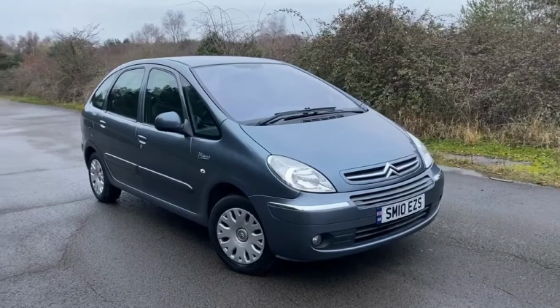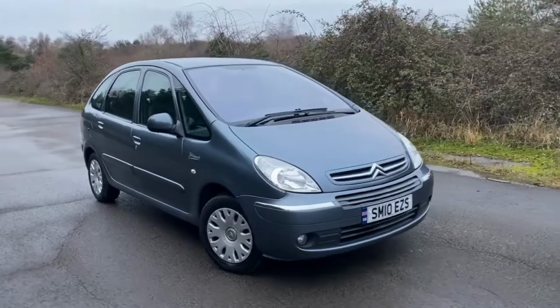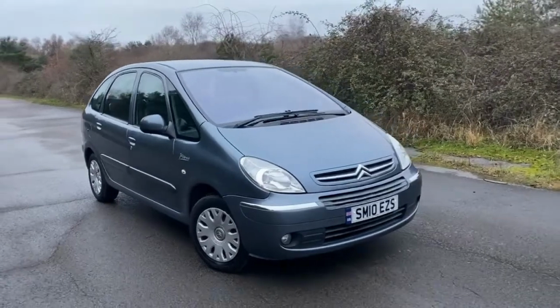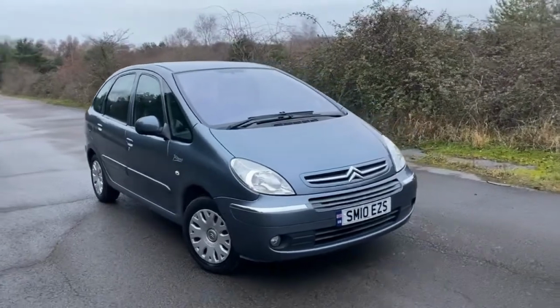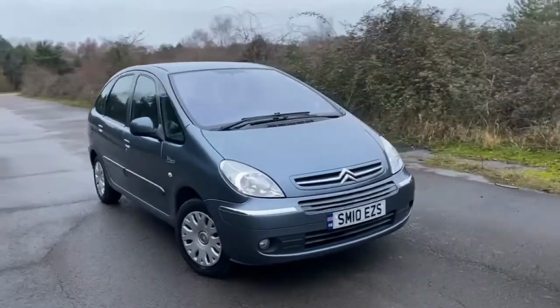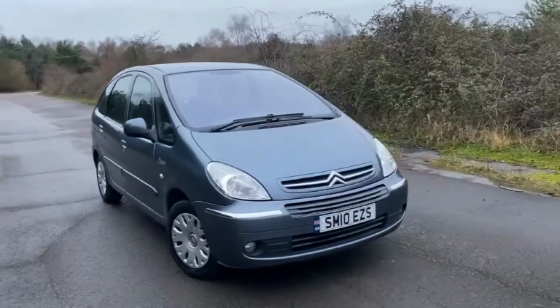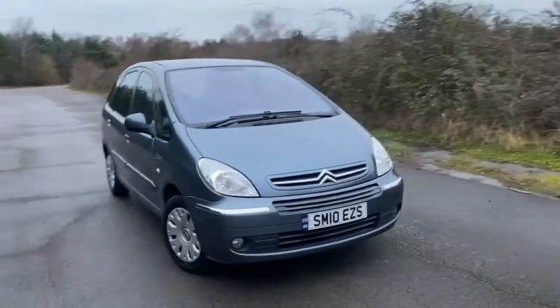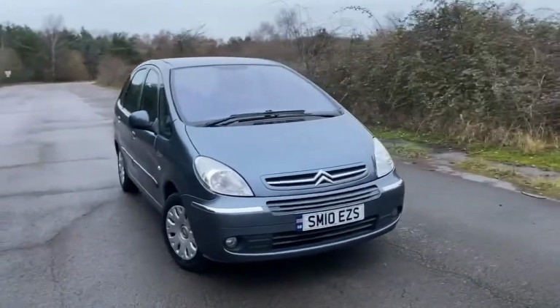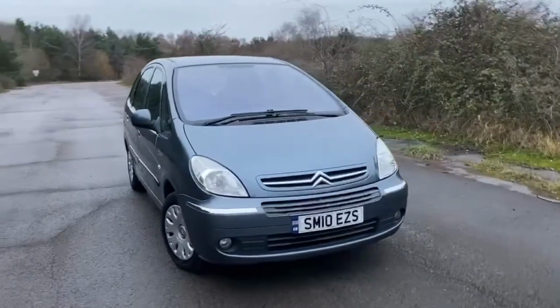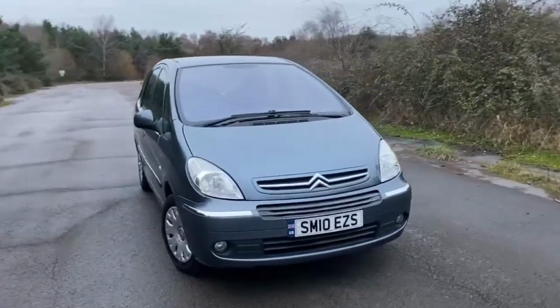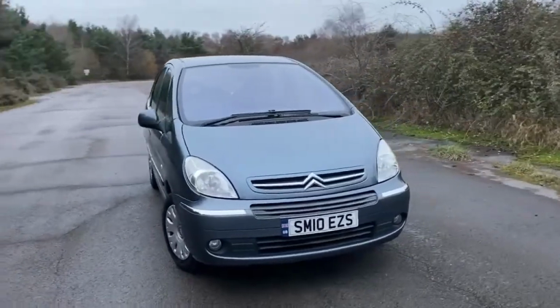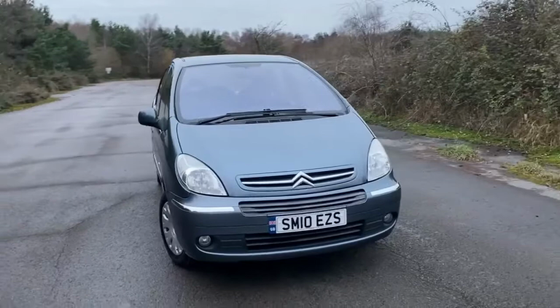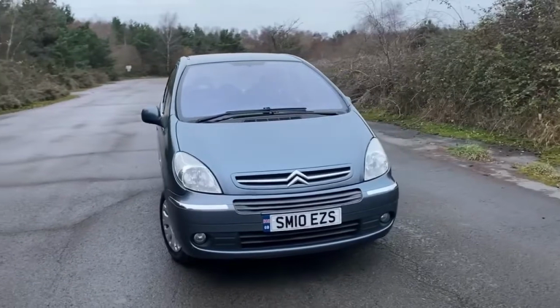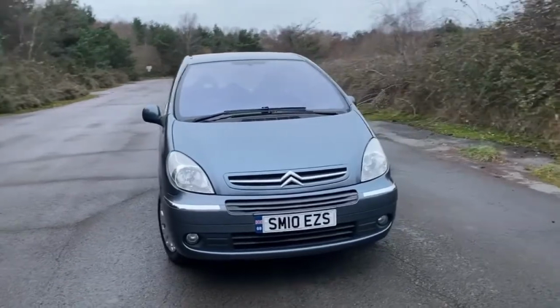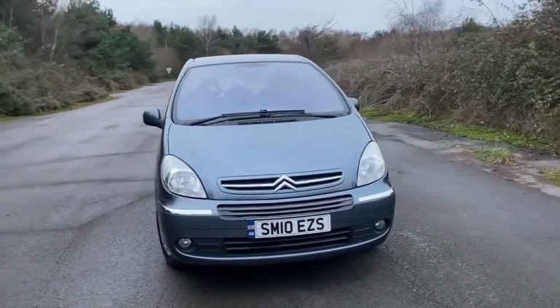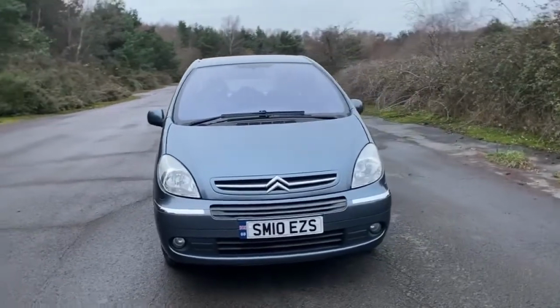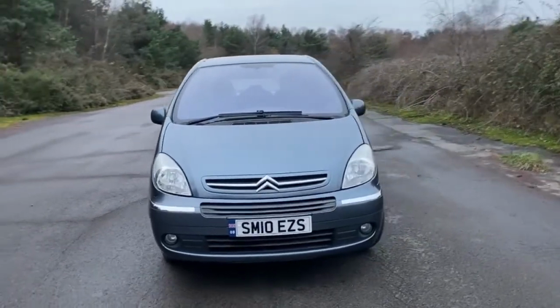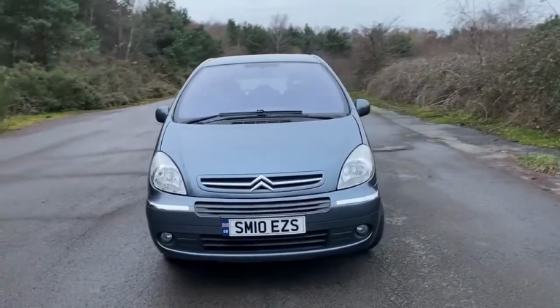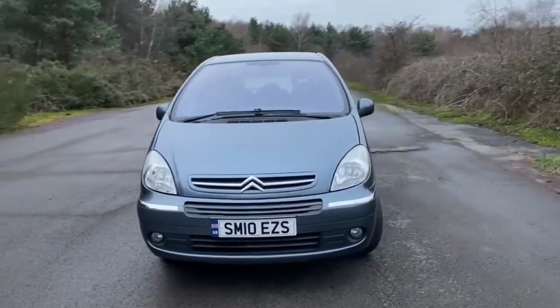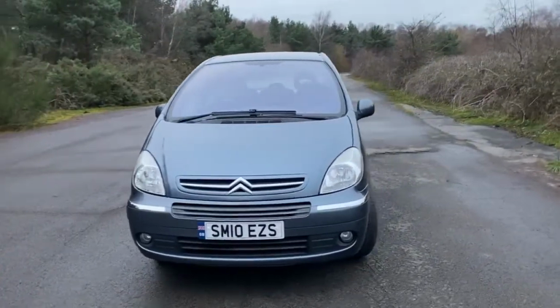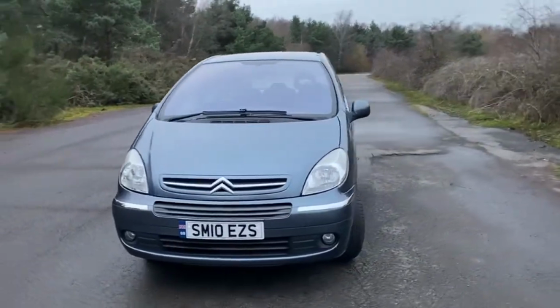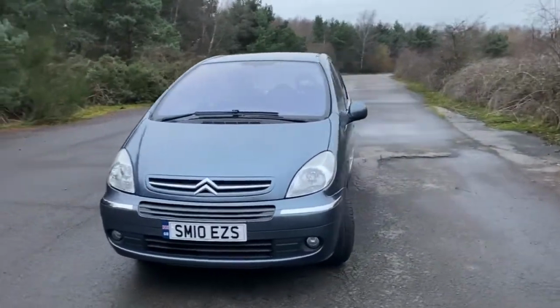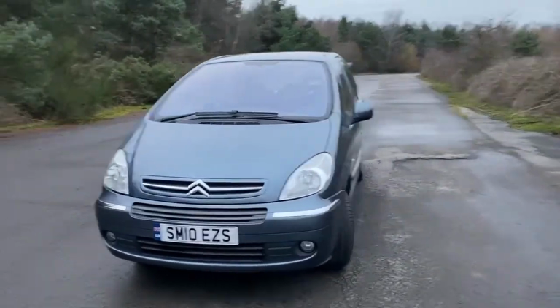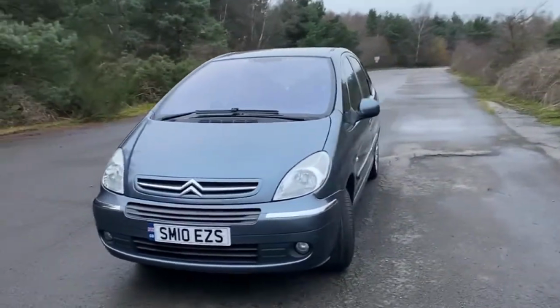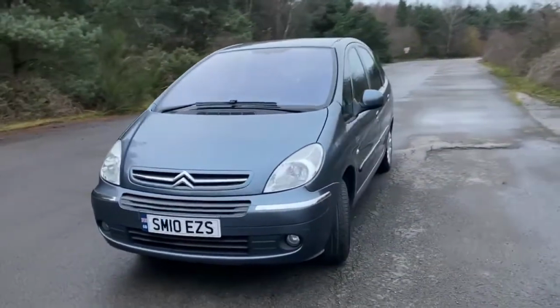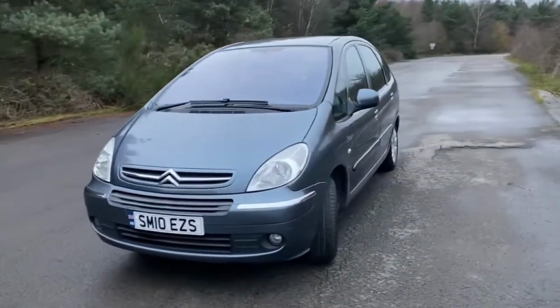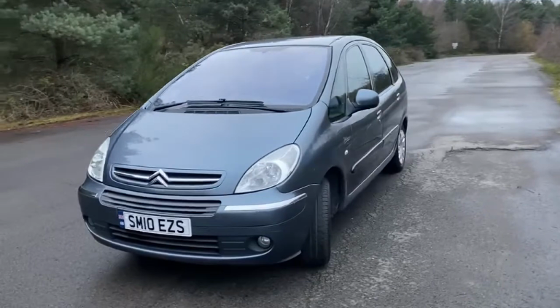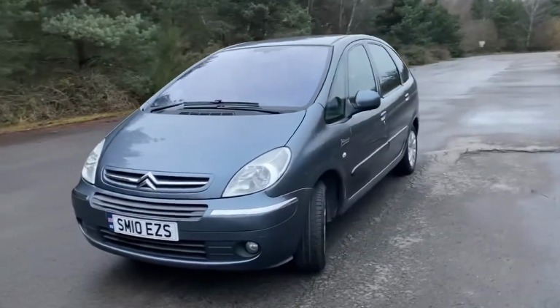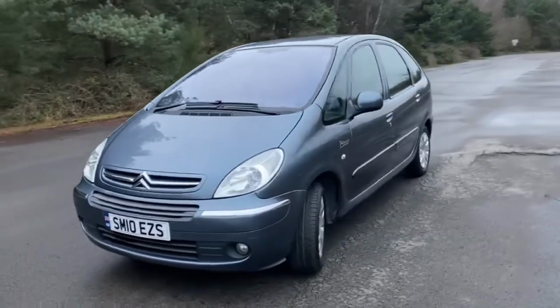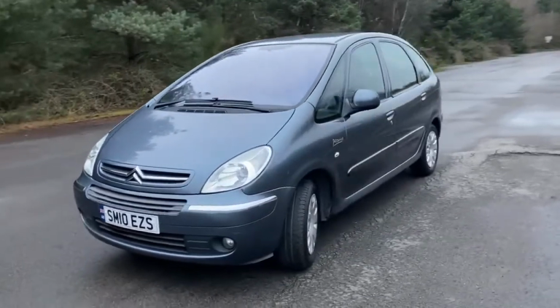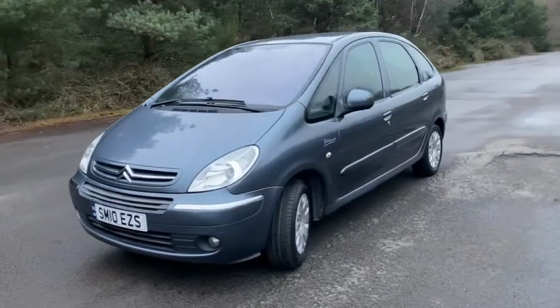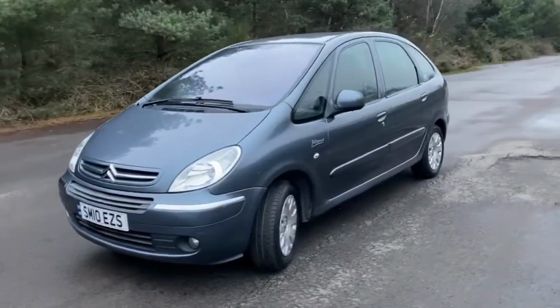Arguably the most reliable of the modern day Citroën. This is now 11 years old, this Picasso. 1.6 HDI, extremely versatile — a TARDIS of a car.